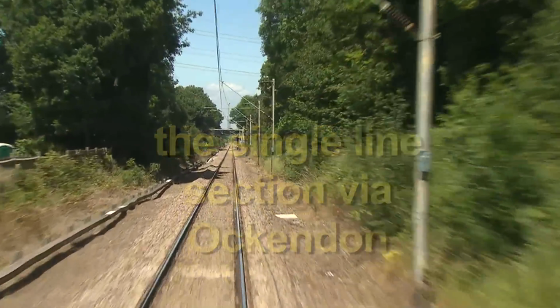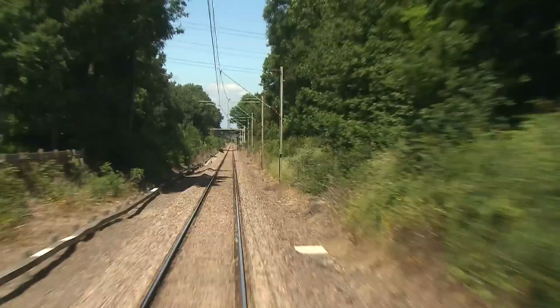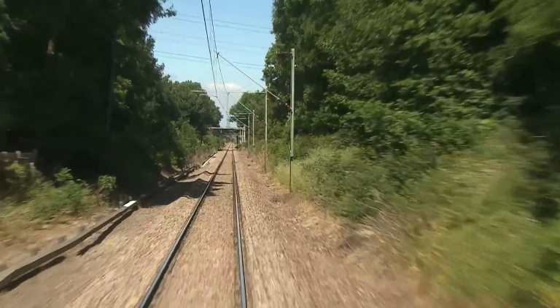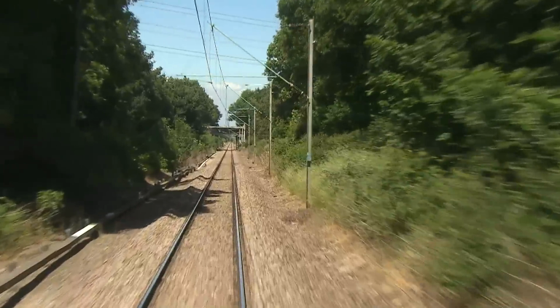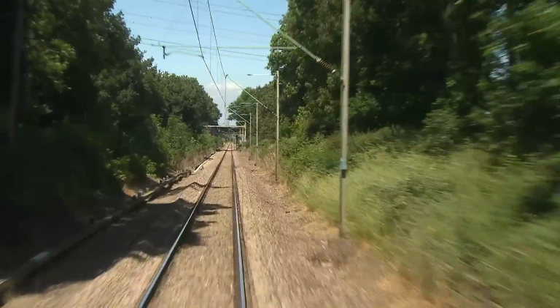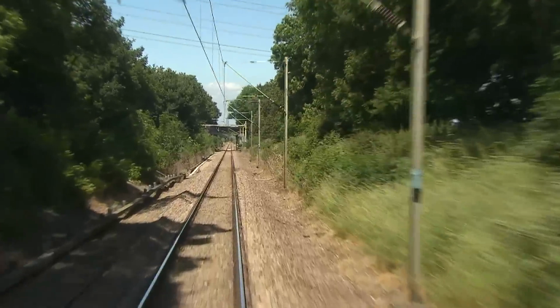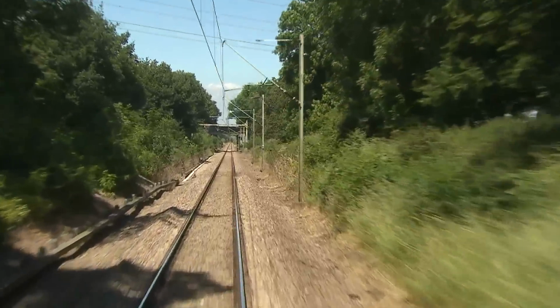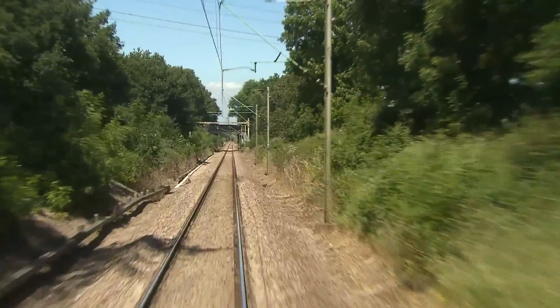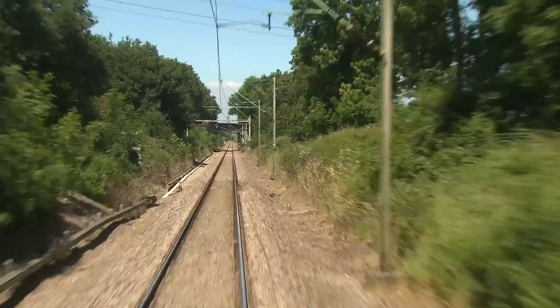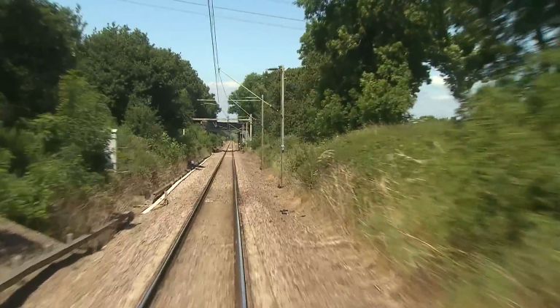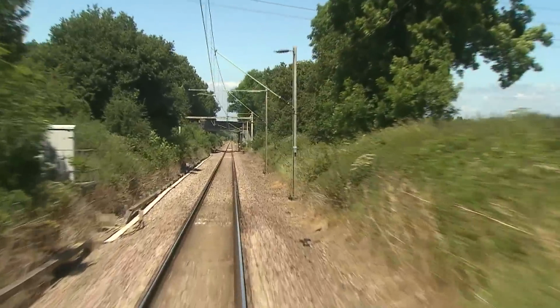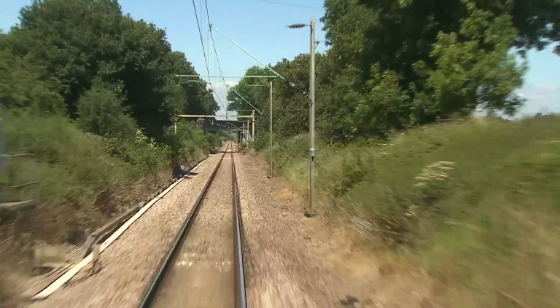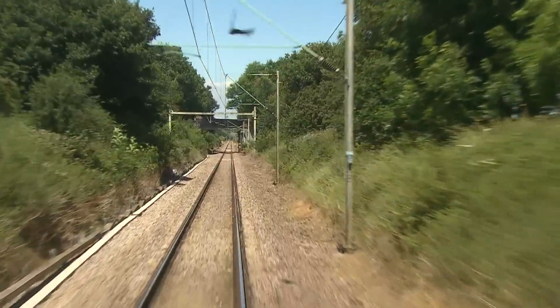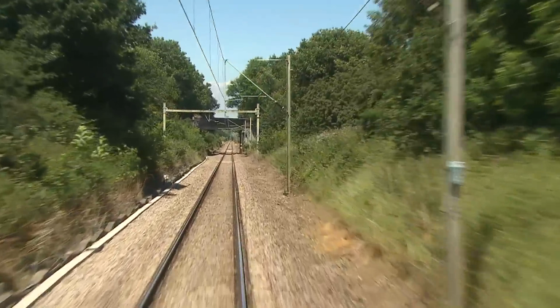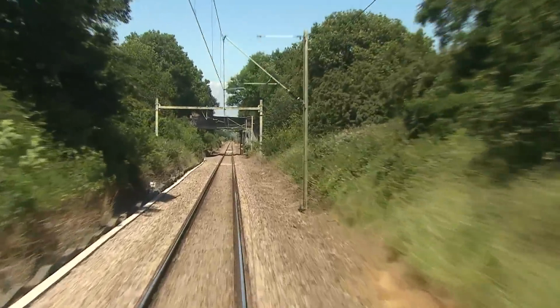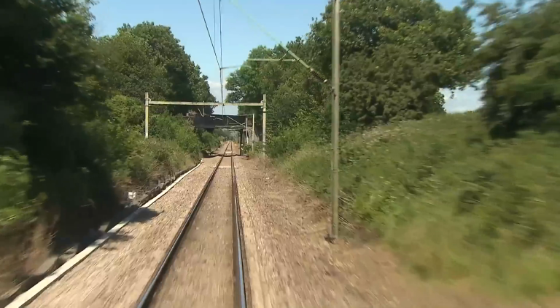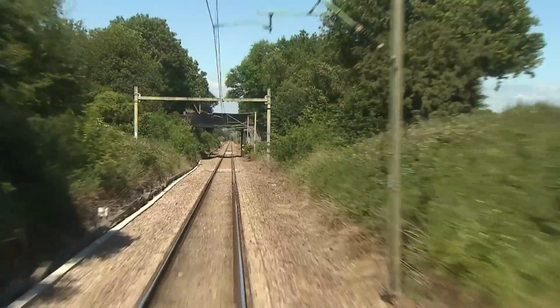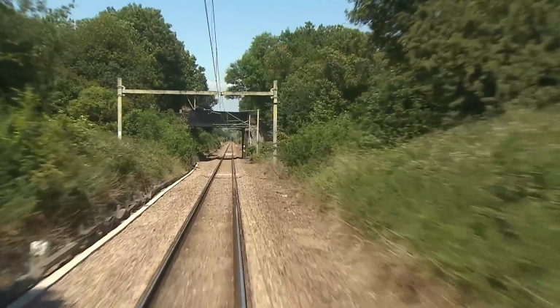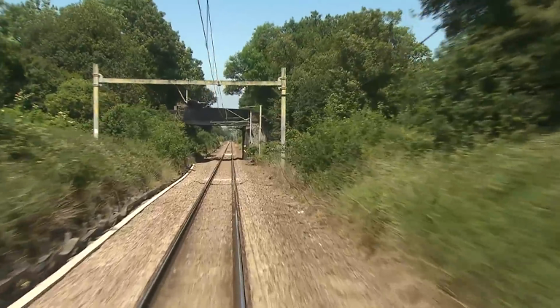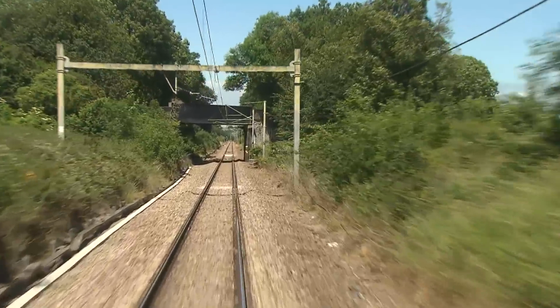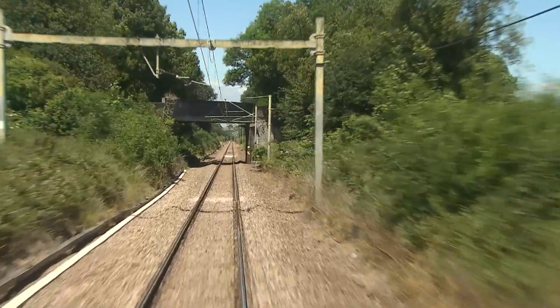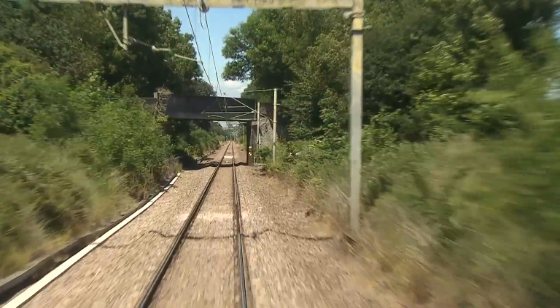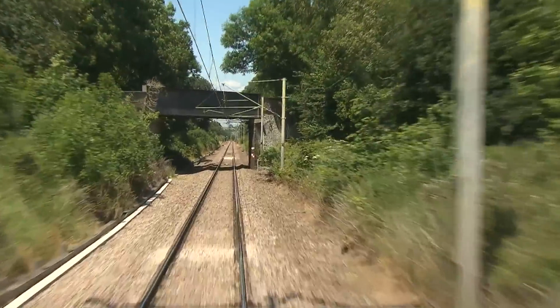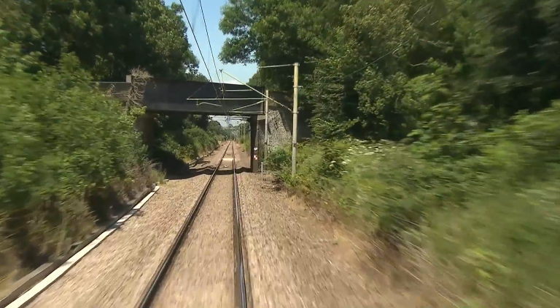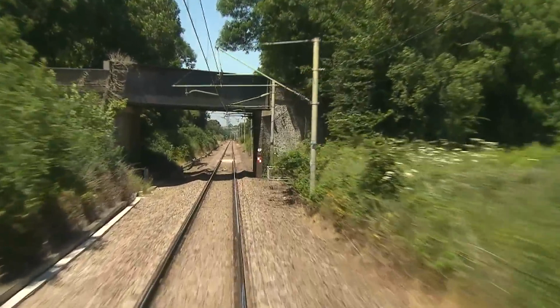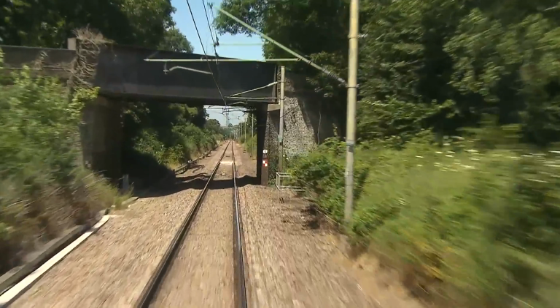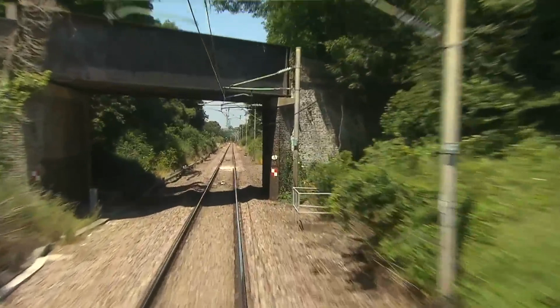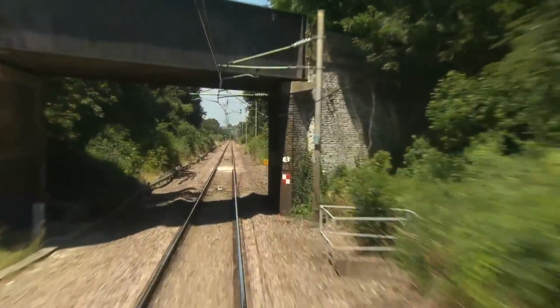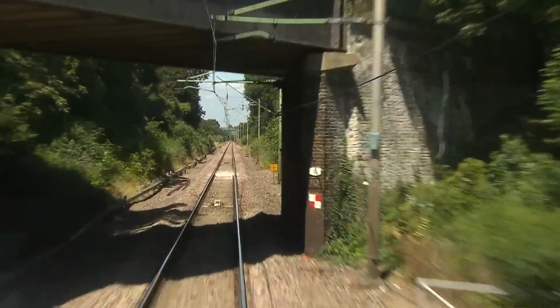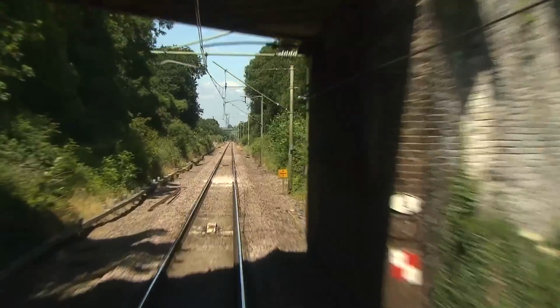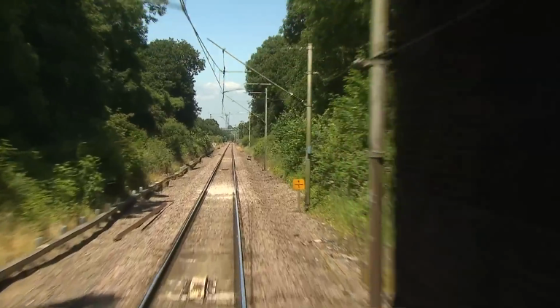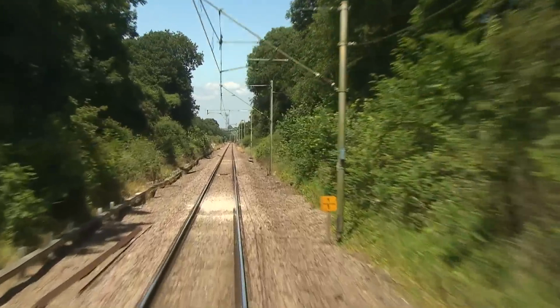You may be wondering why some of the overhead line gantries are so wide. This is simply because double track was being allowed for when first electrified. The single masts are newer replacements.